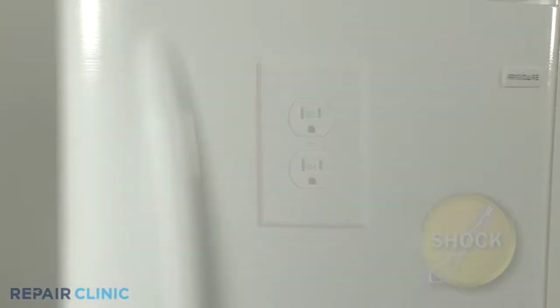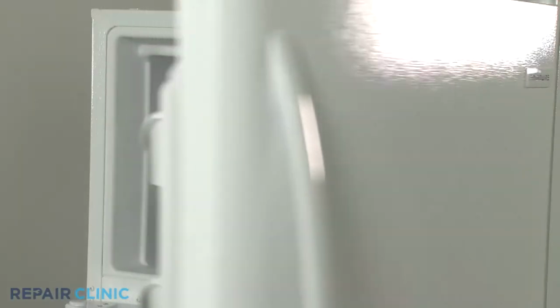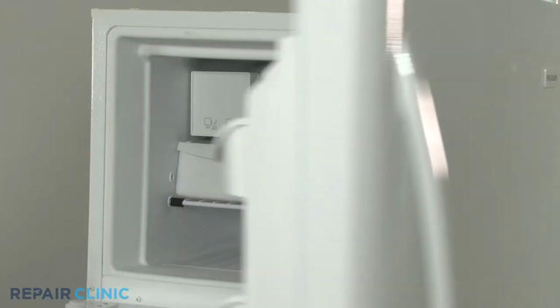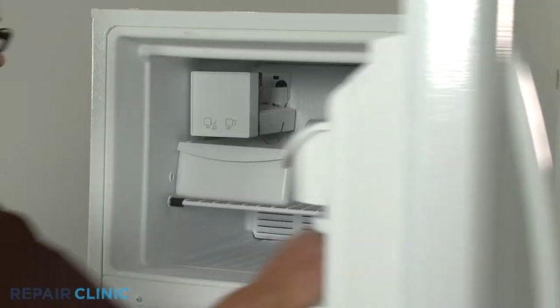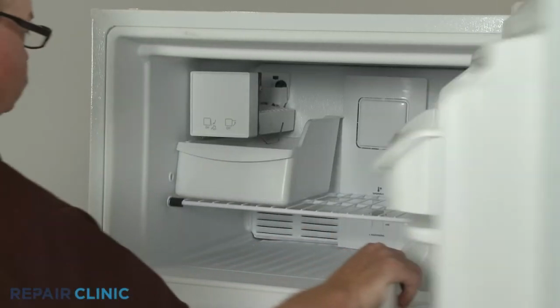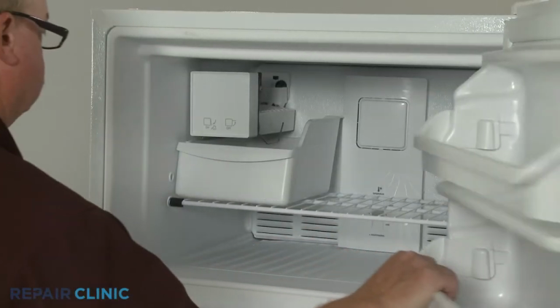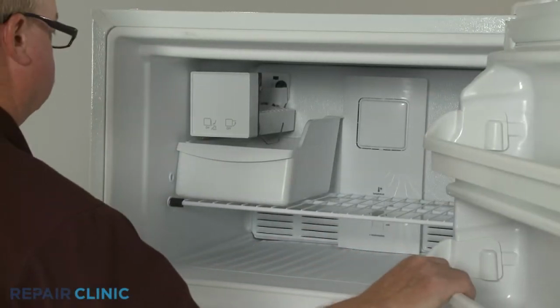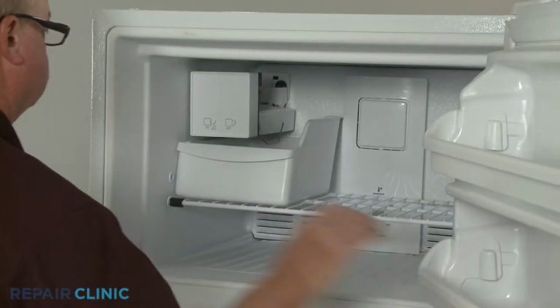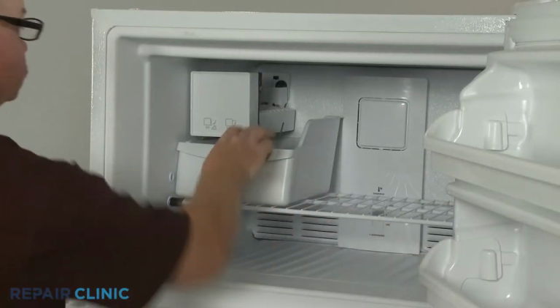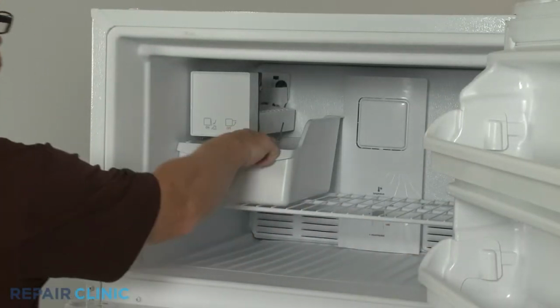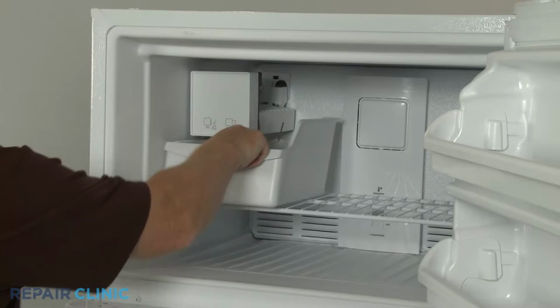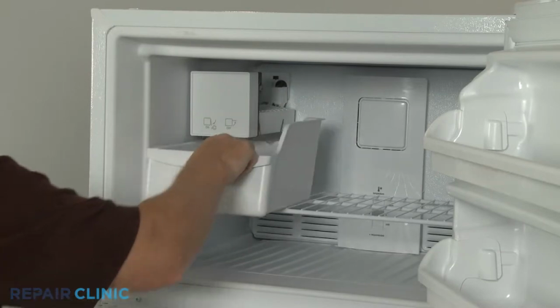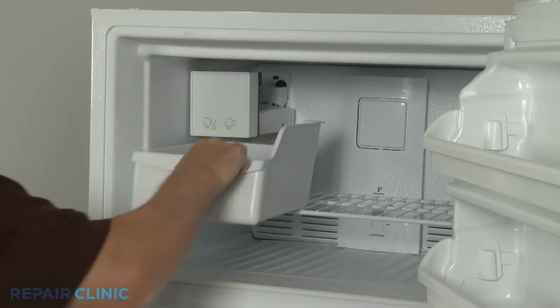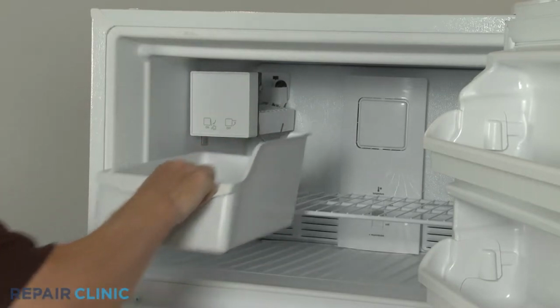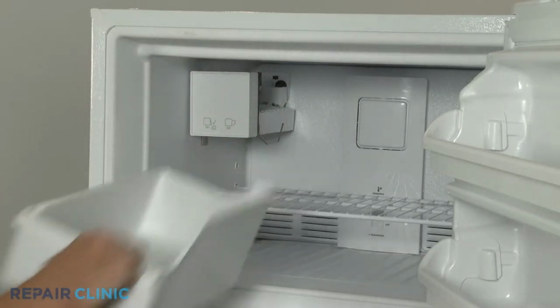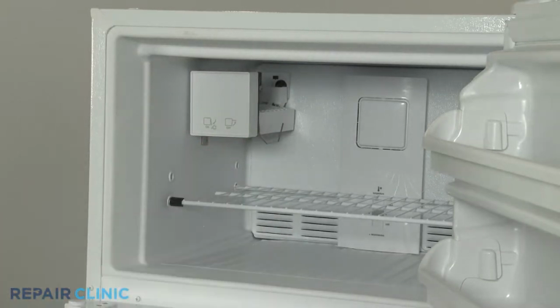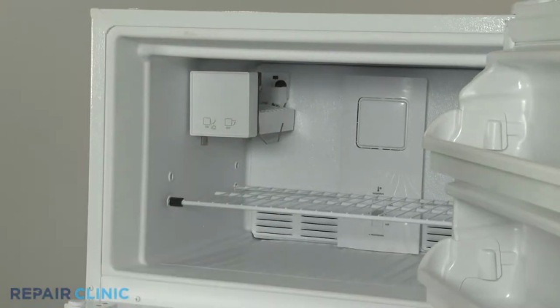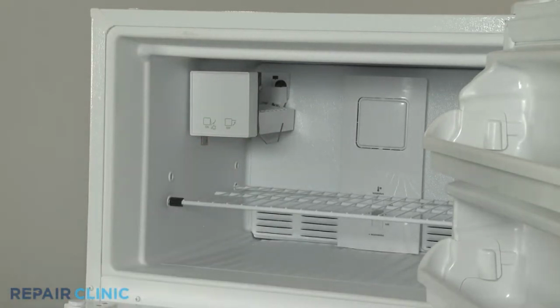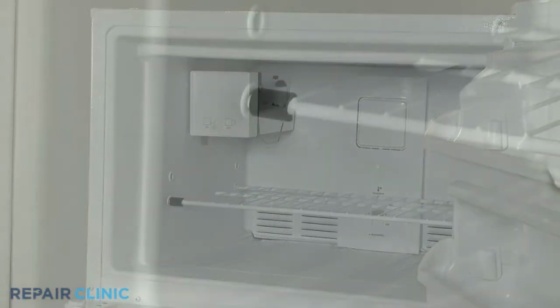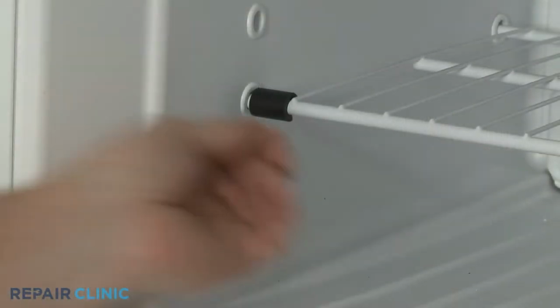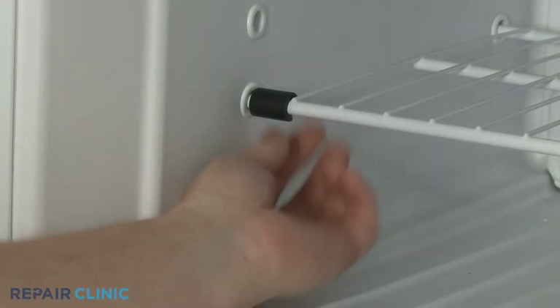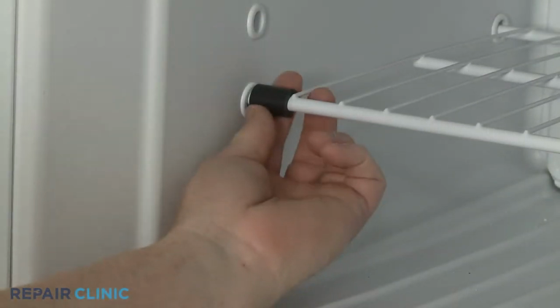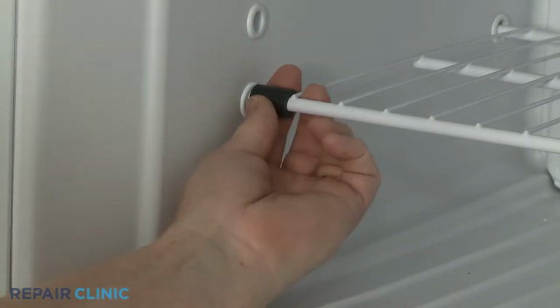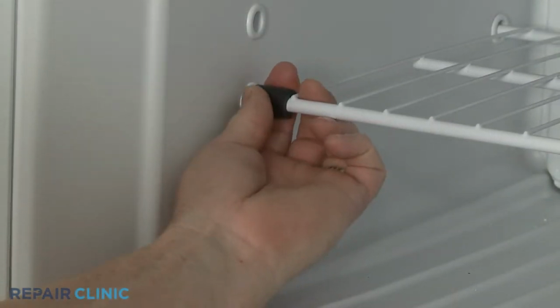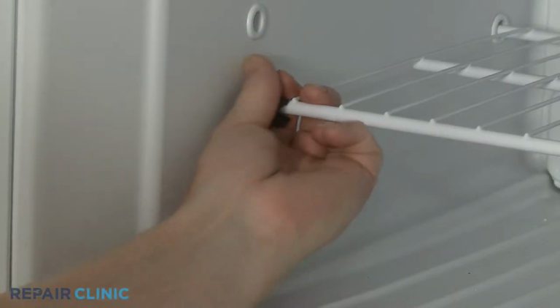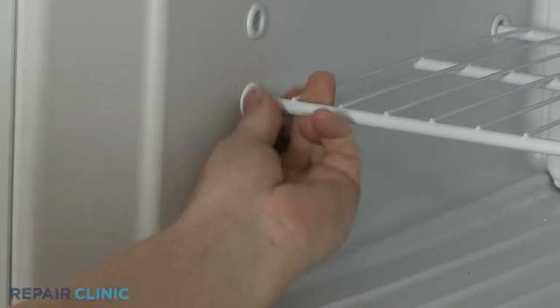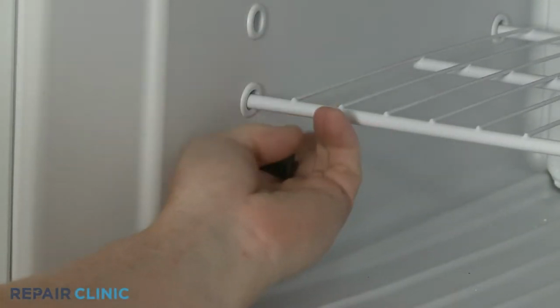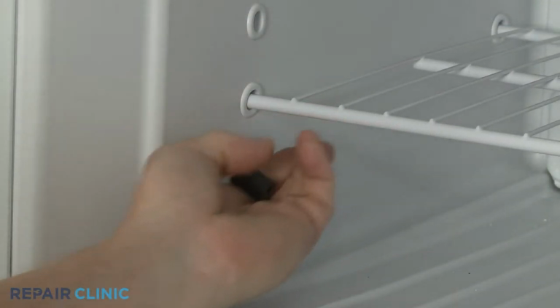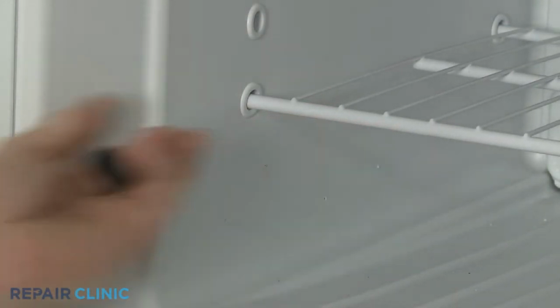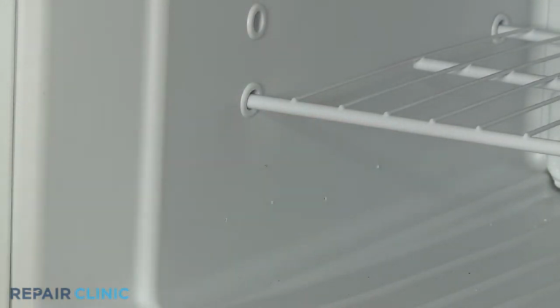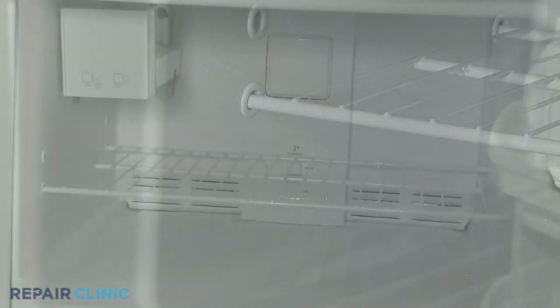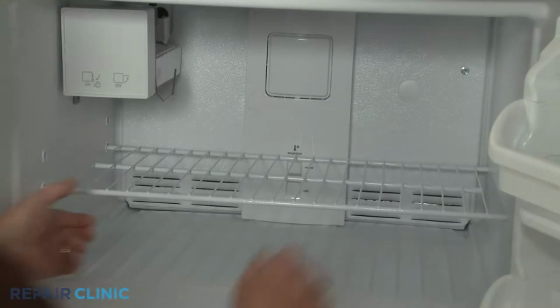Remove the ice bin, if applicable. Lift off the freezer rack stop, then slide the rack to the left to remove.